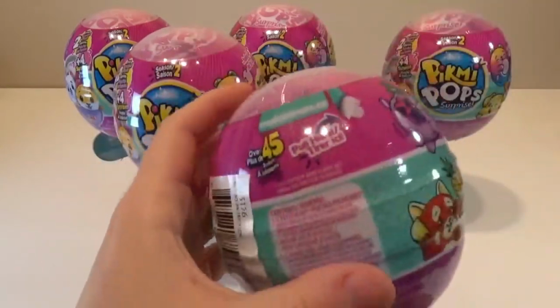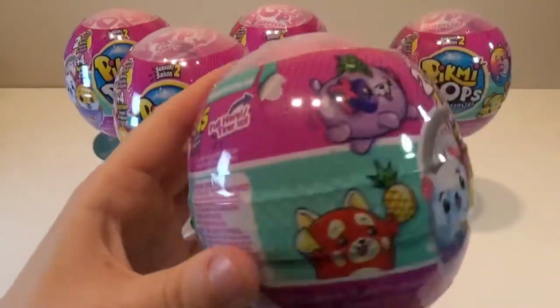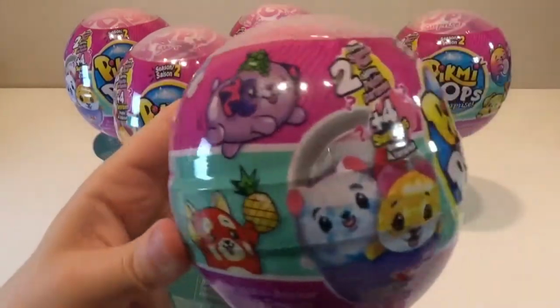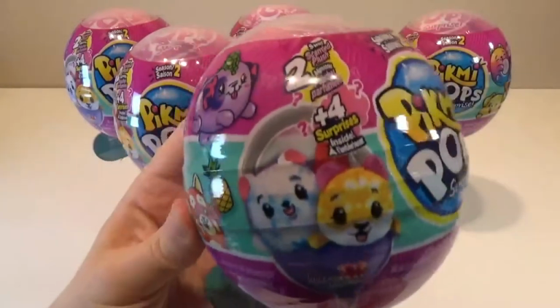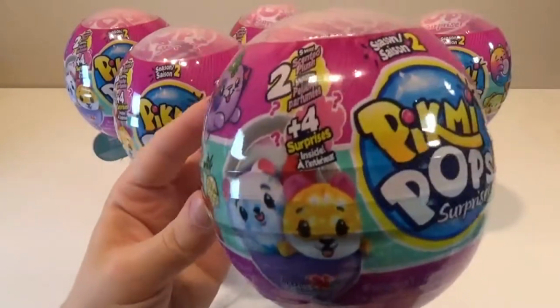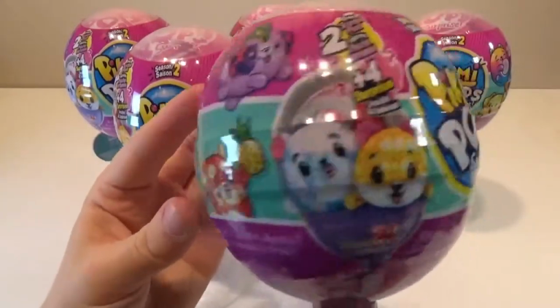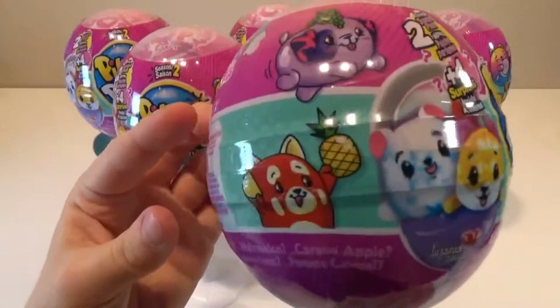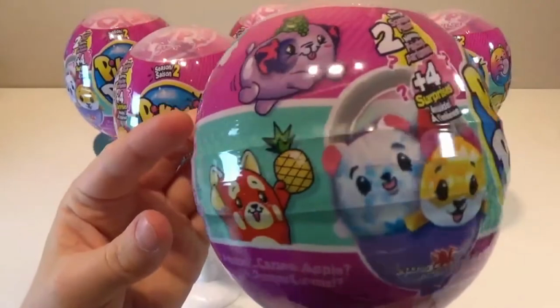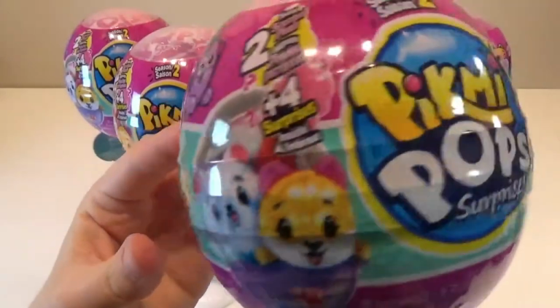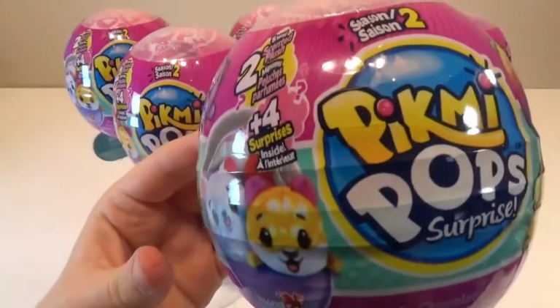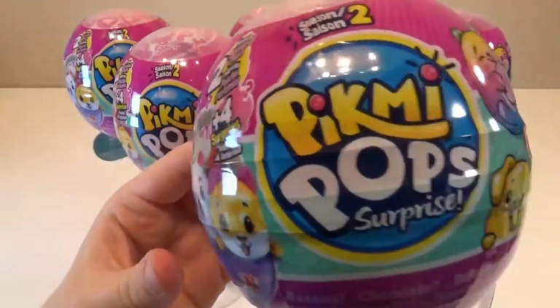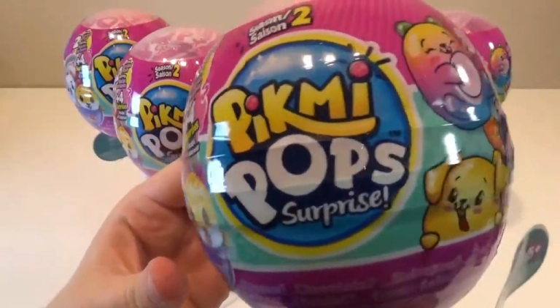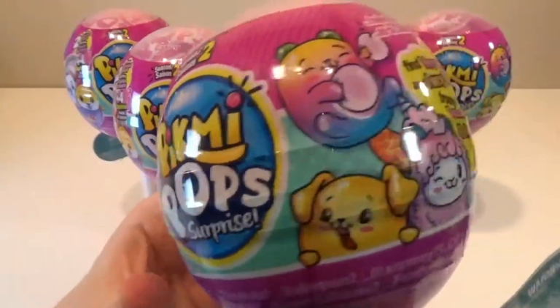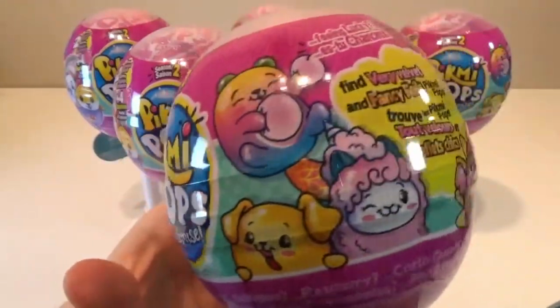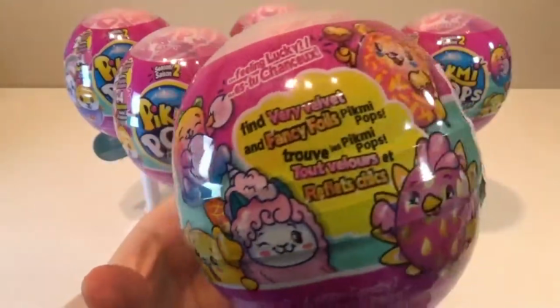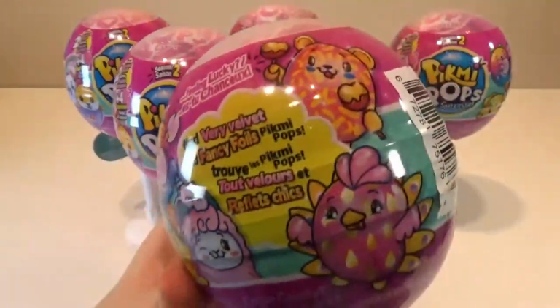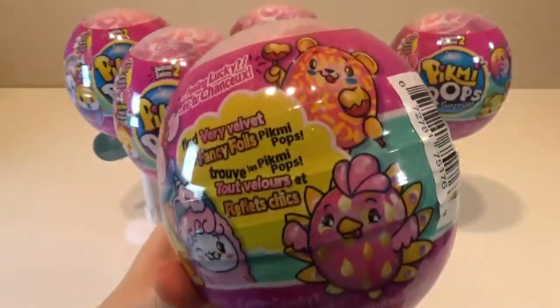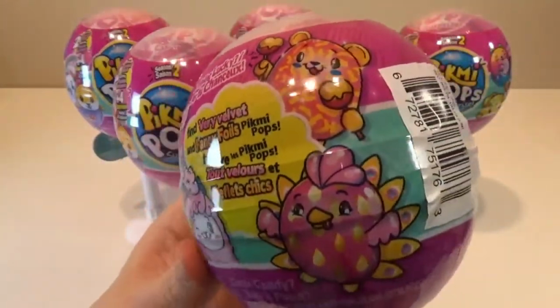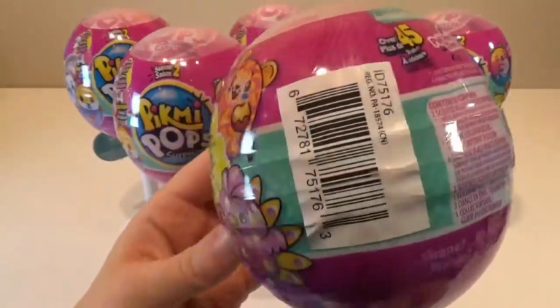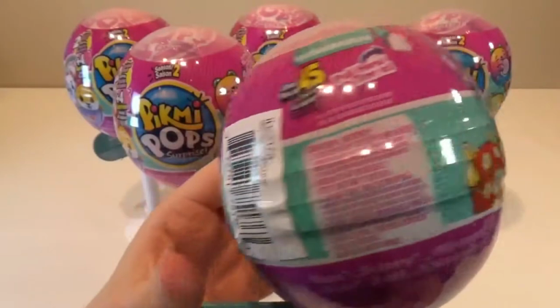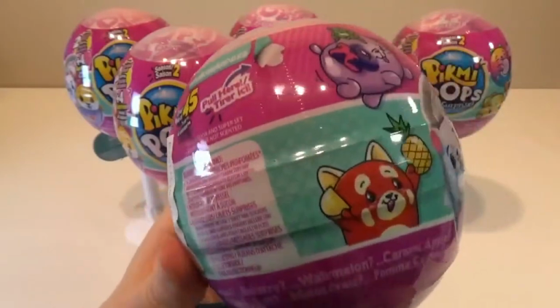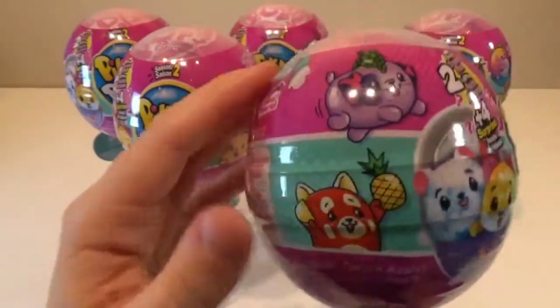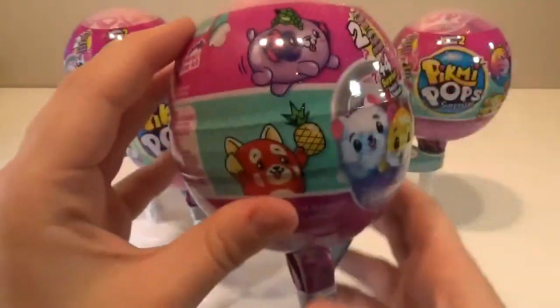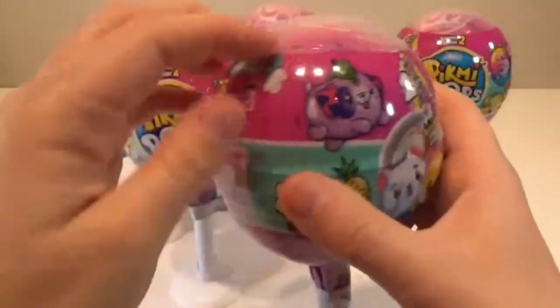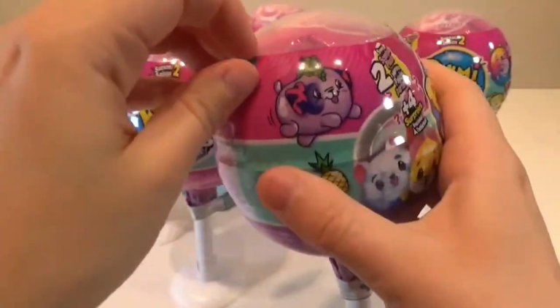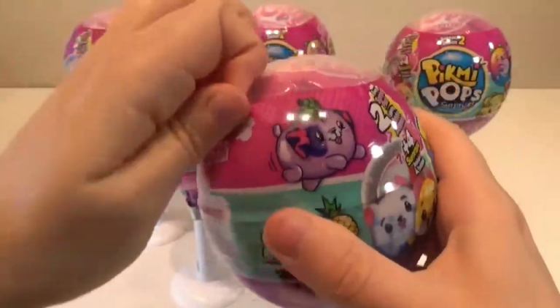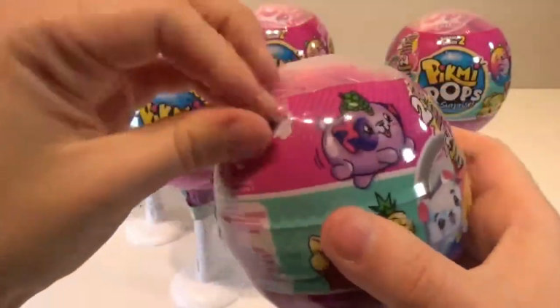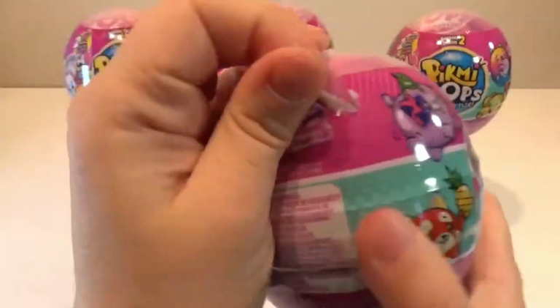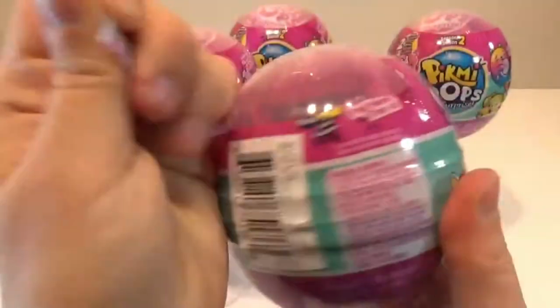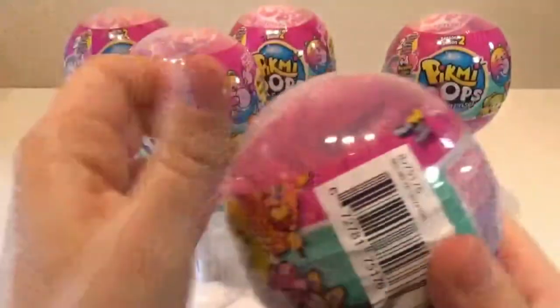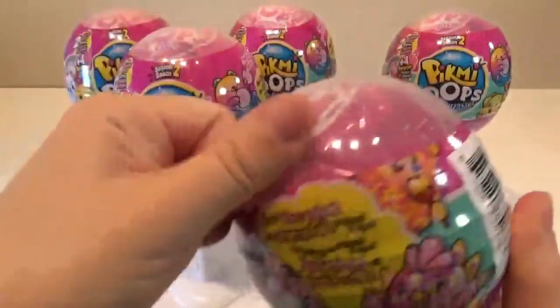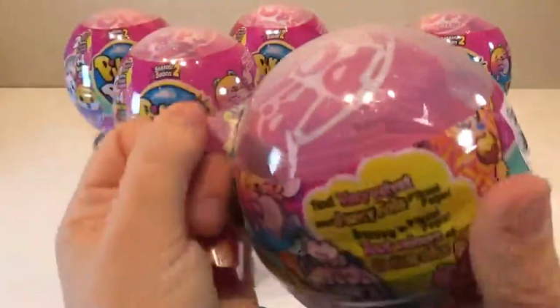I'm not sure if you guys have seen the new packaging for season two. This is what it looks like. So let's jump right into it and see who we get today.